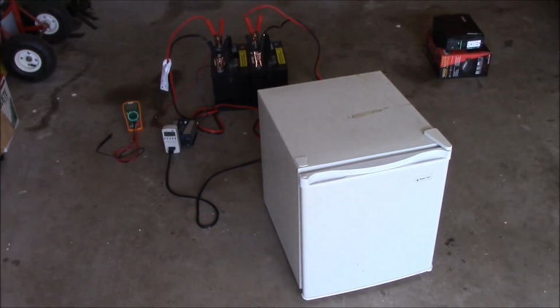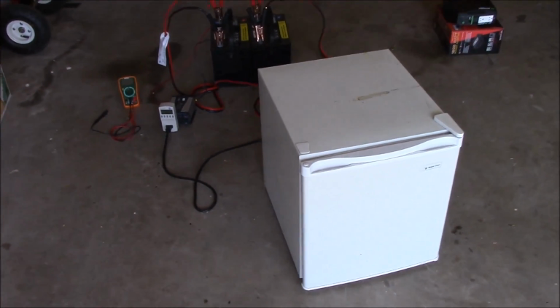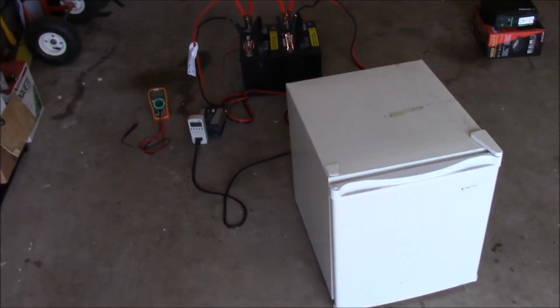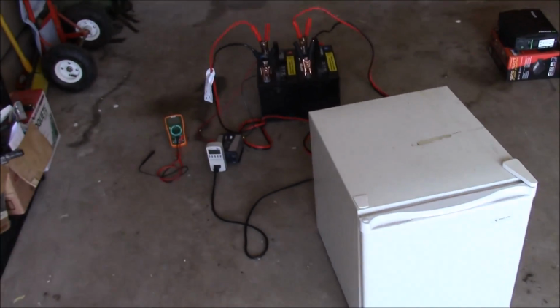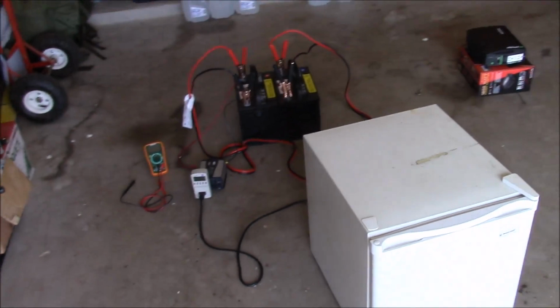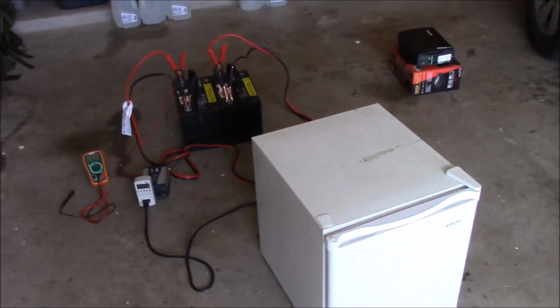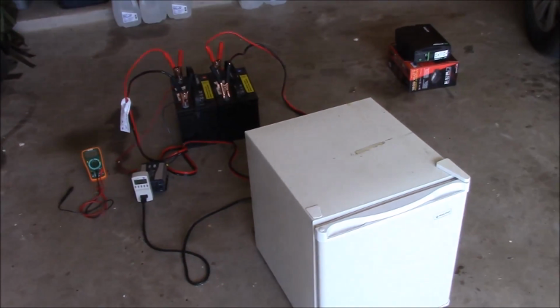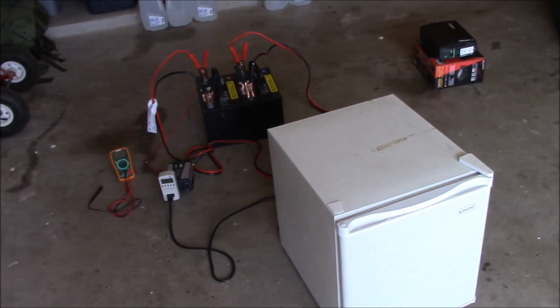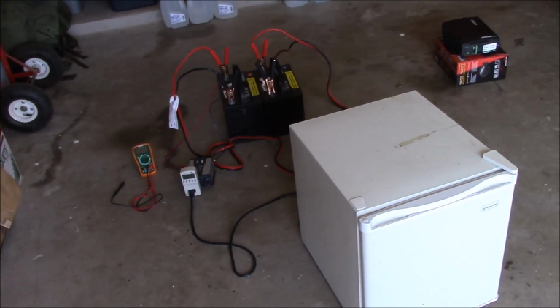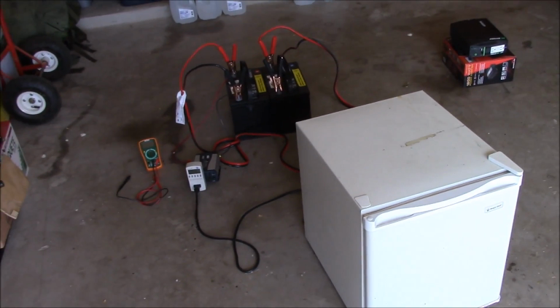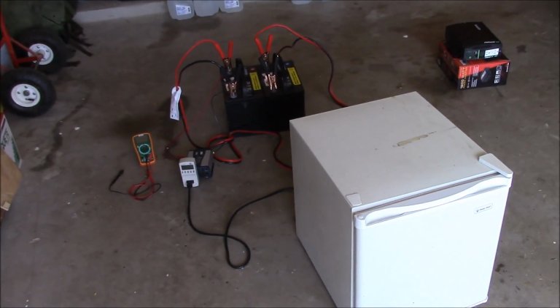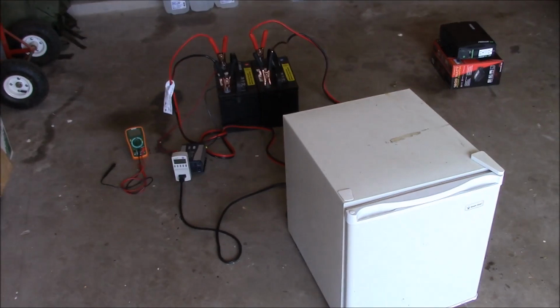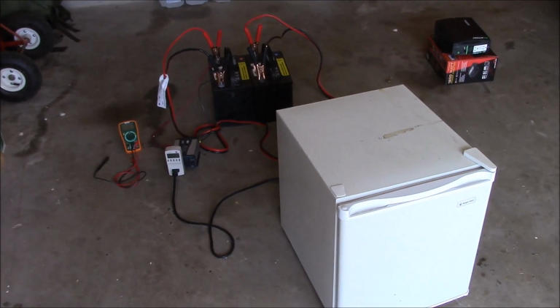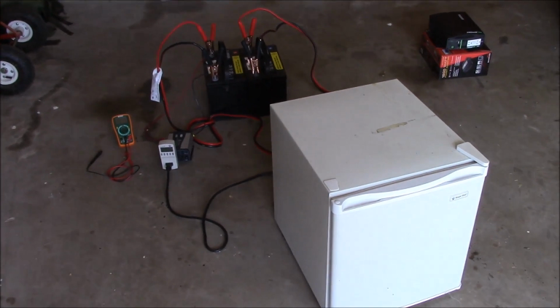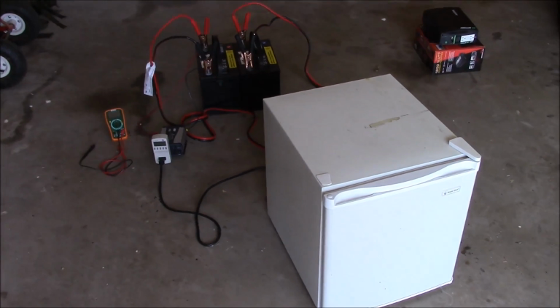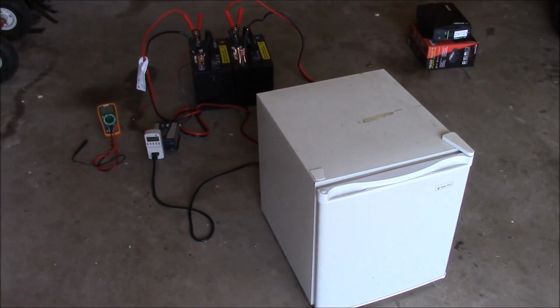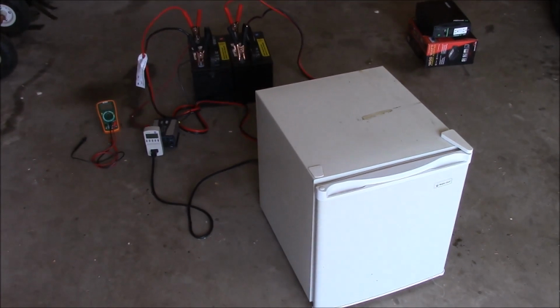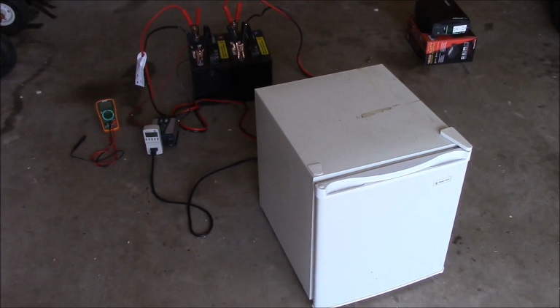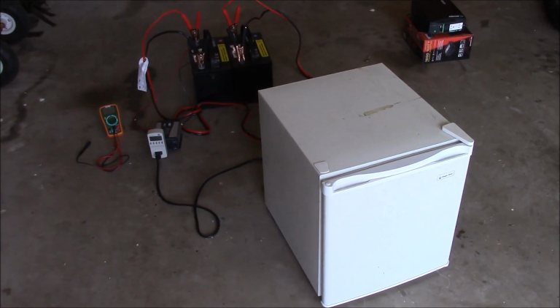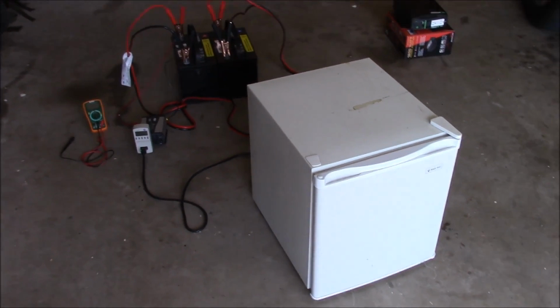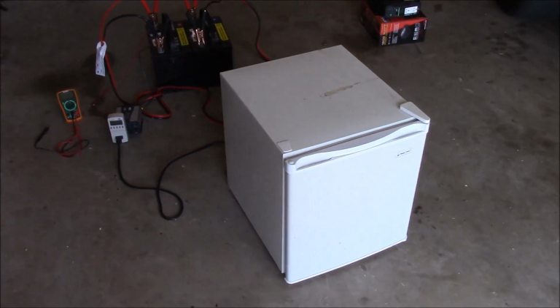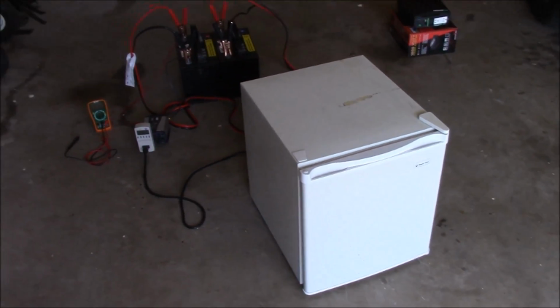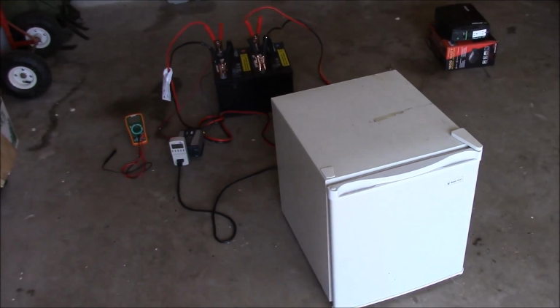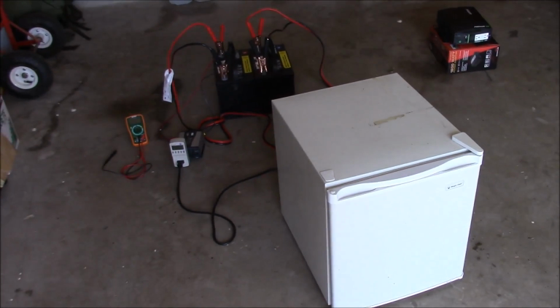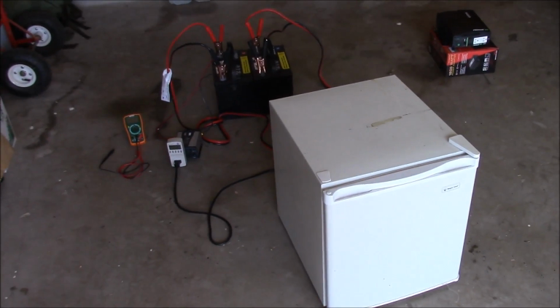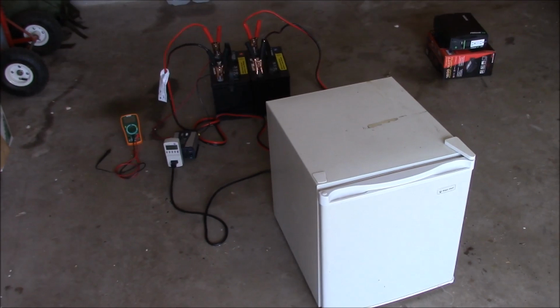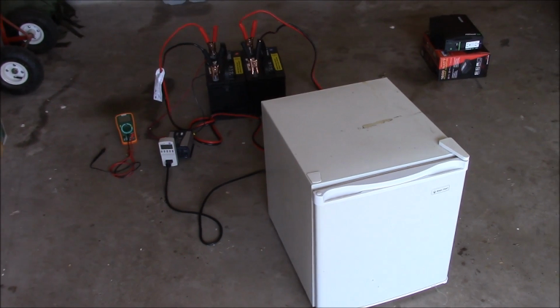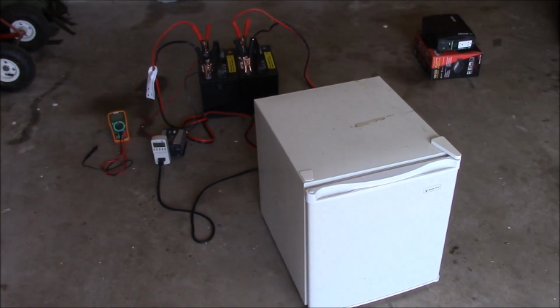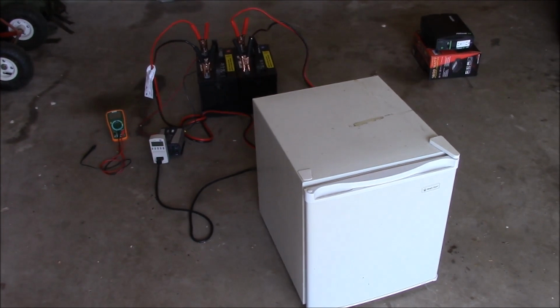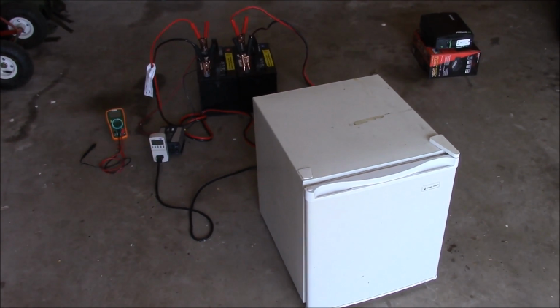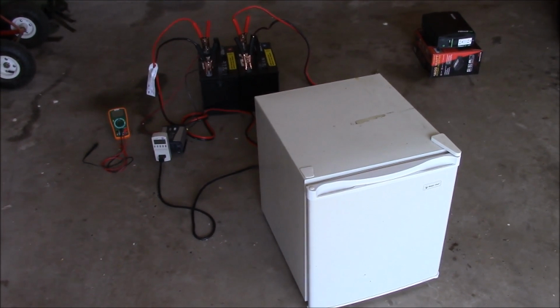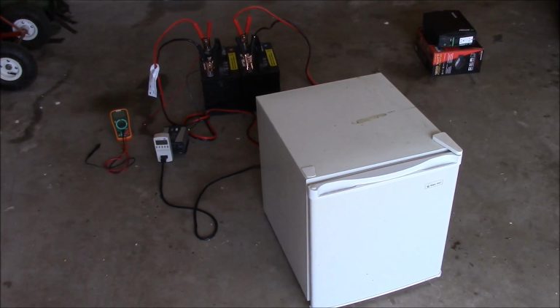What's up YouTube? This is LDS Reliance. I'm pissed off at this thing. I'm going to do another video of this mini dorm fridge running off solar, but first we've got to figure out what the heck is going wrong with it.